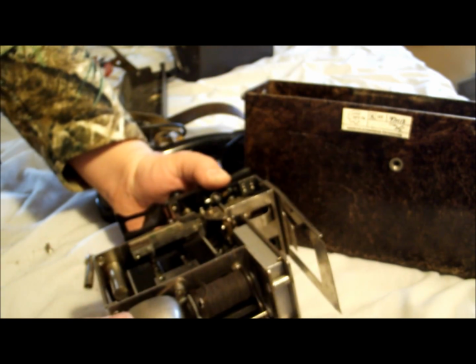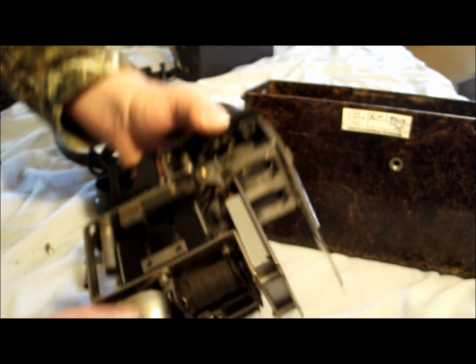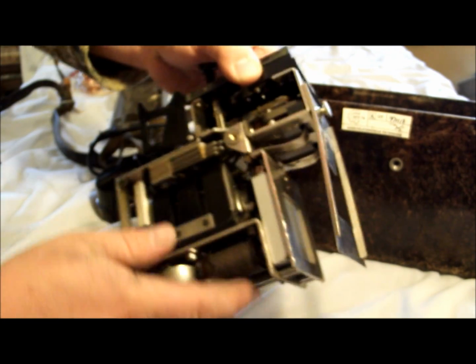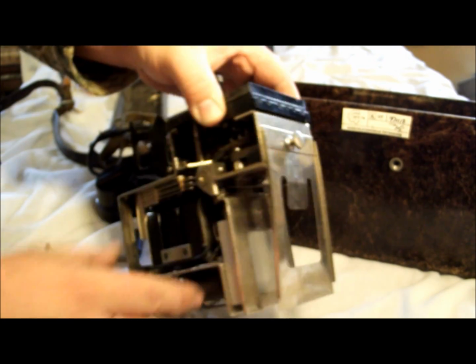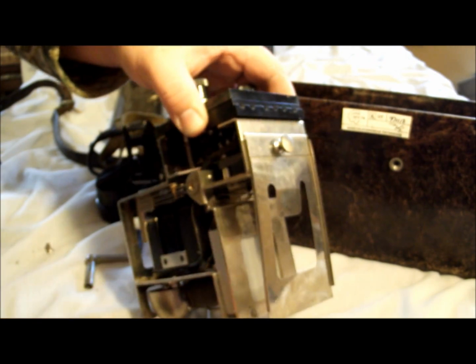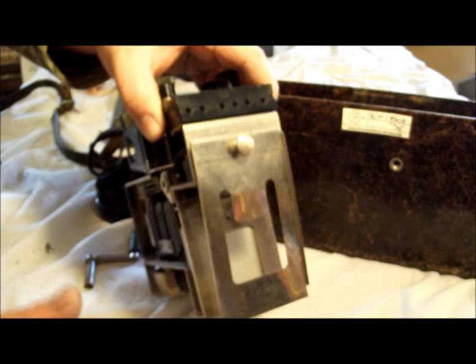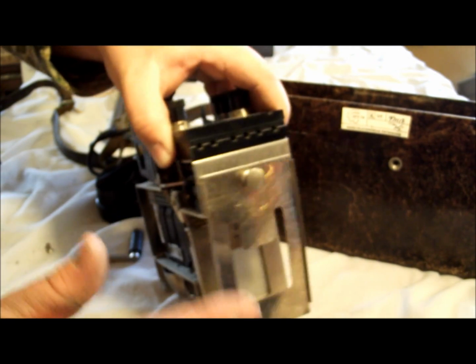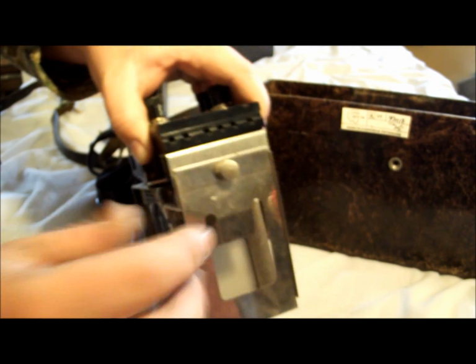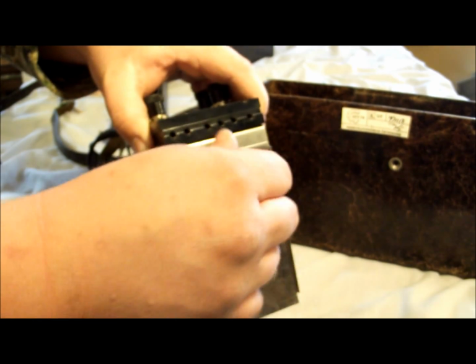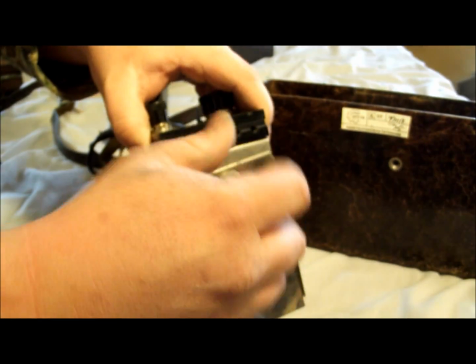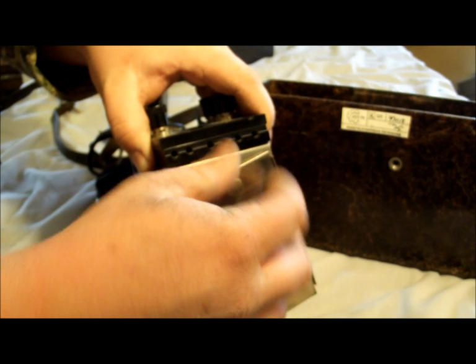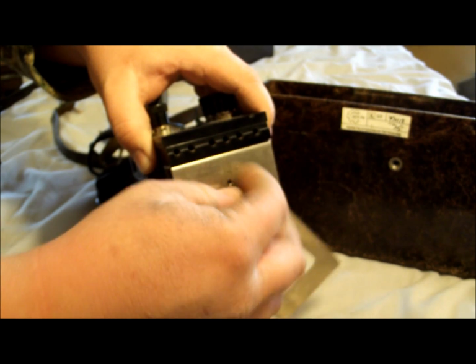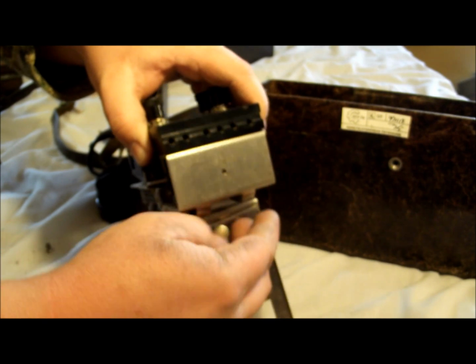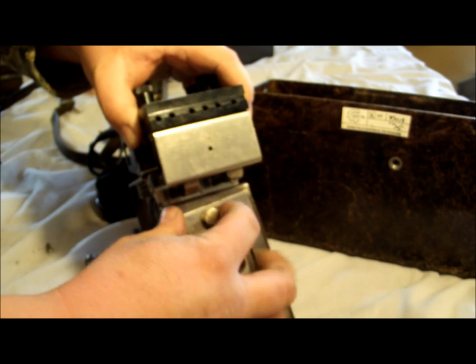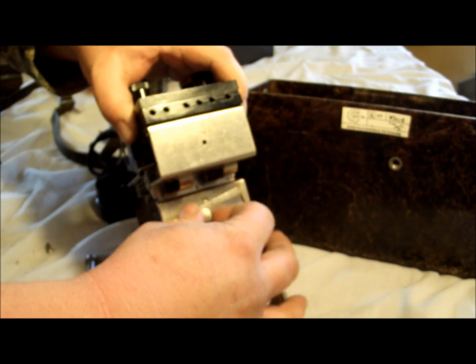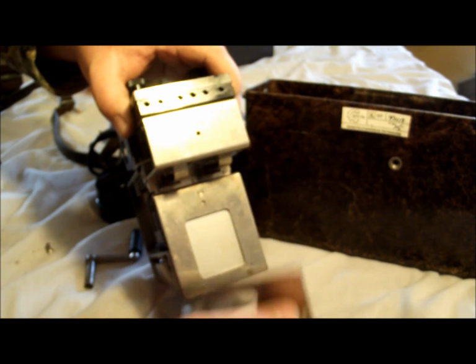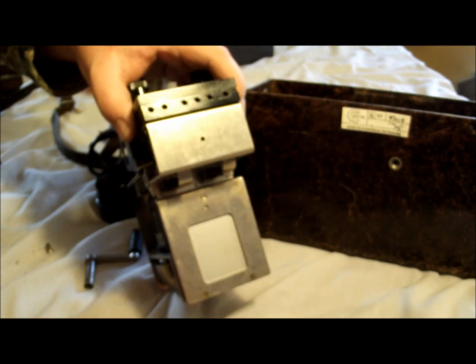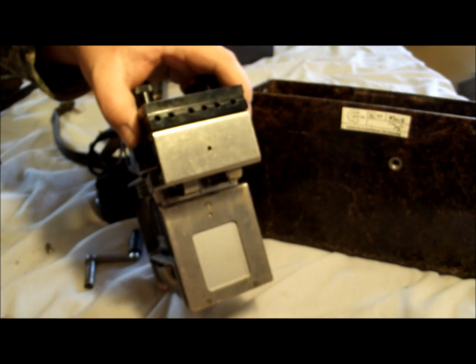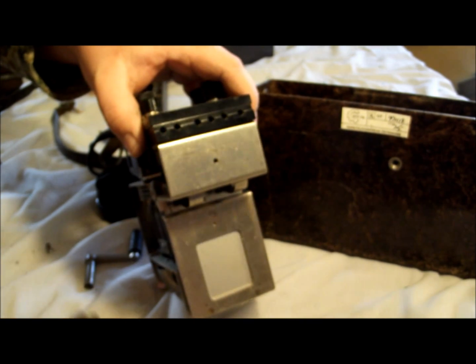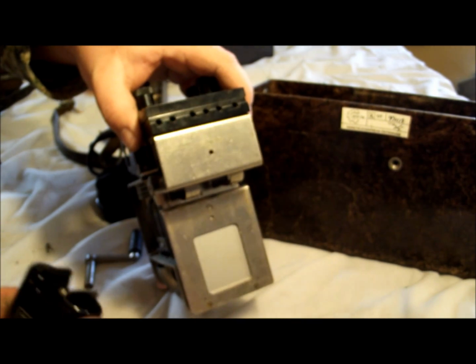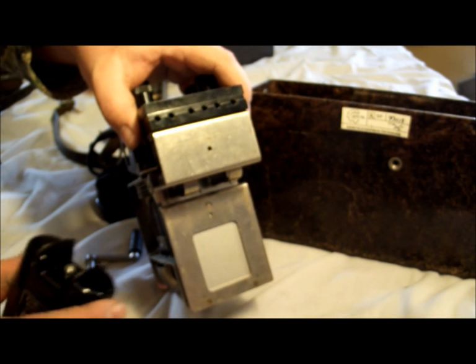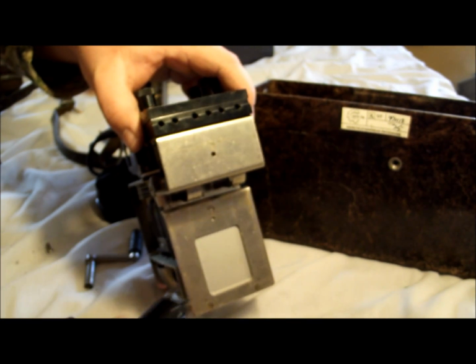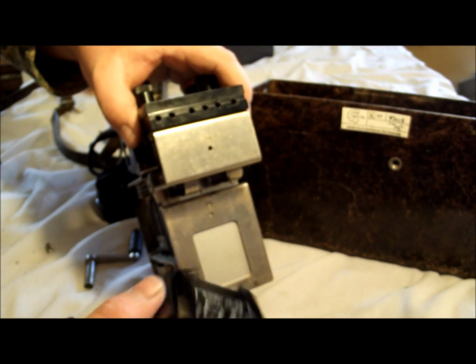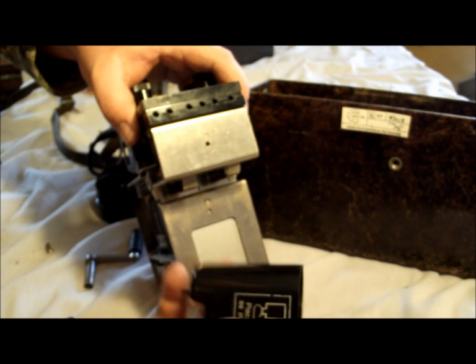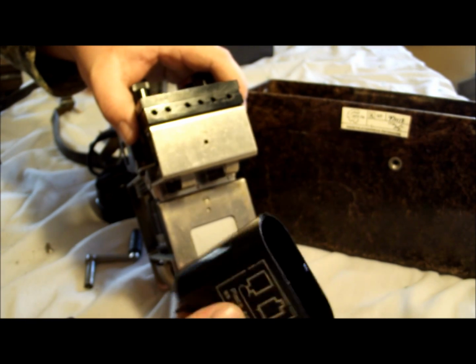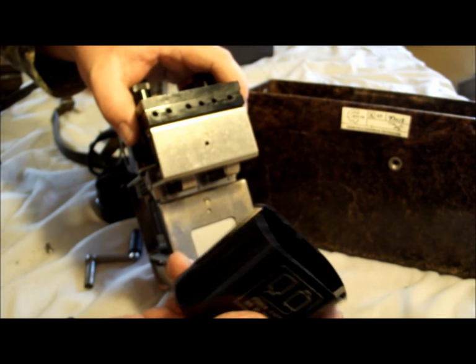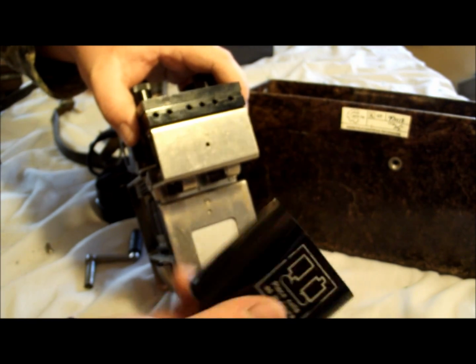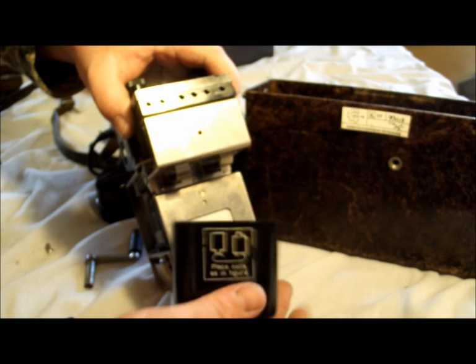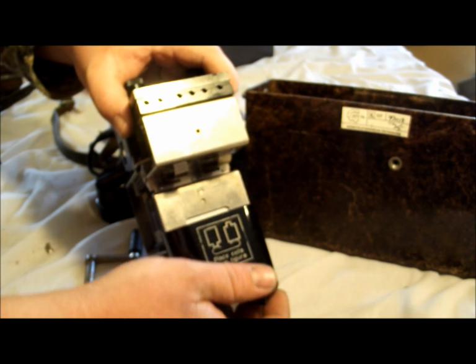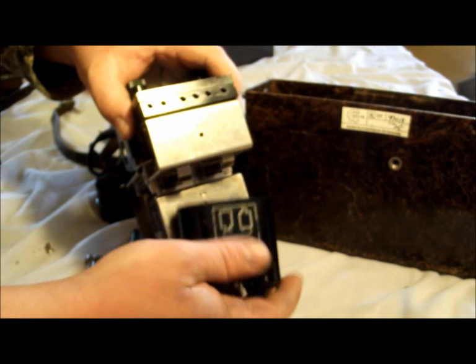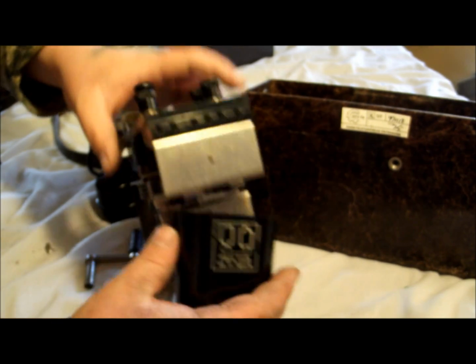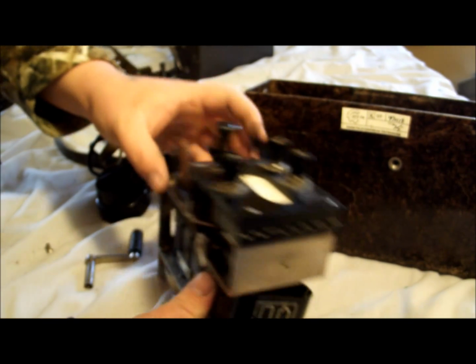You've got your ringer down here on the bottom. I don't know a whole lot about these field phones — I know just enough to get in trouble. And they'll all have this battery case on them.